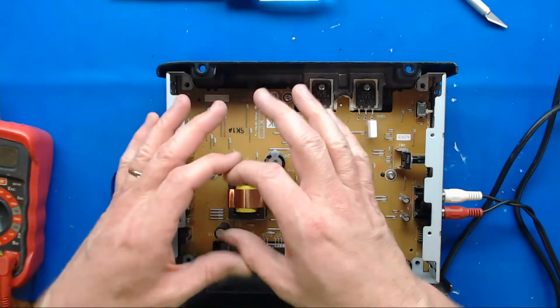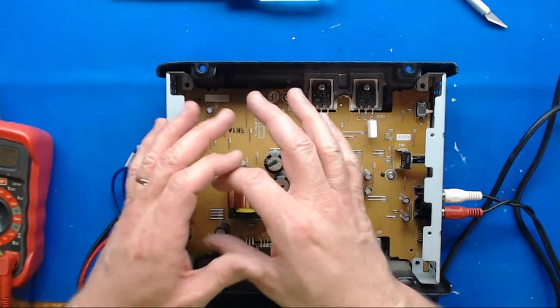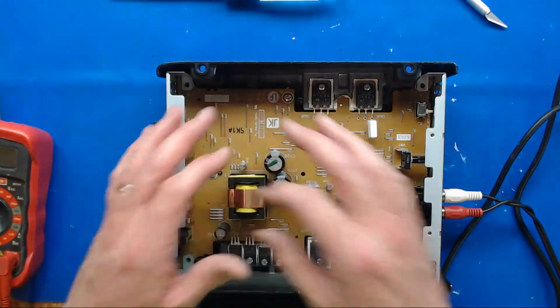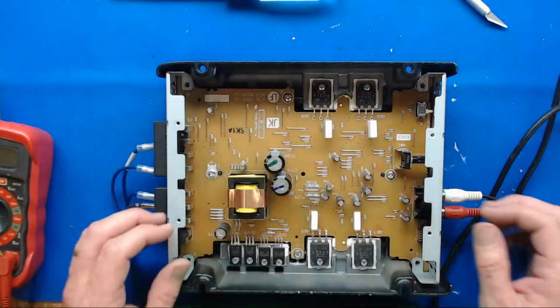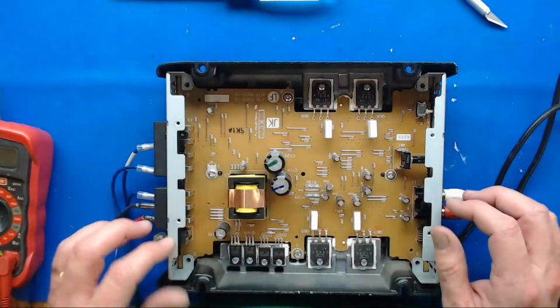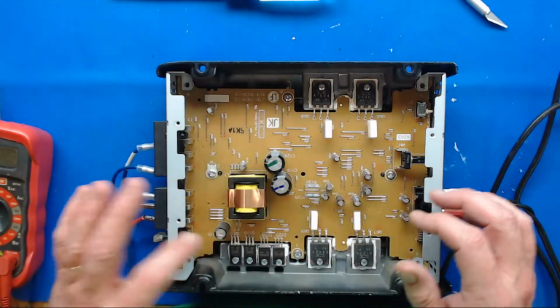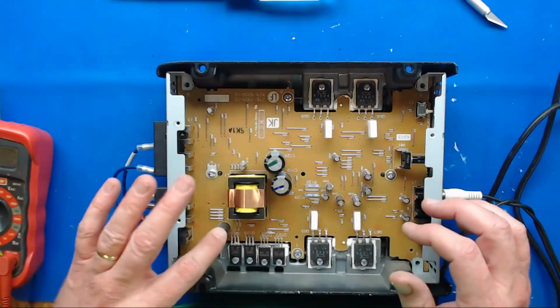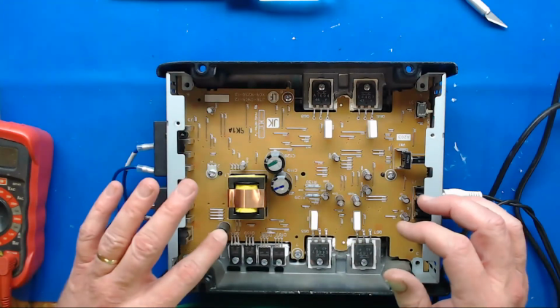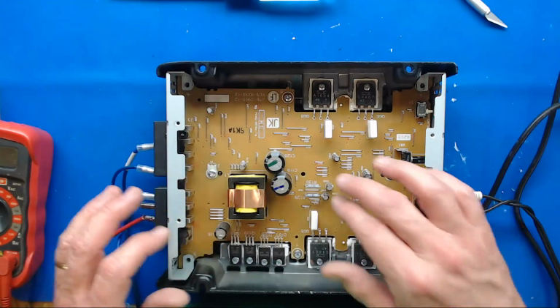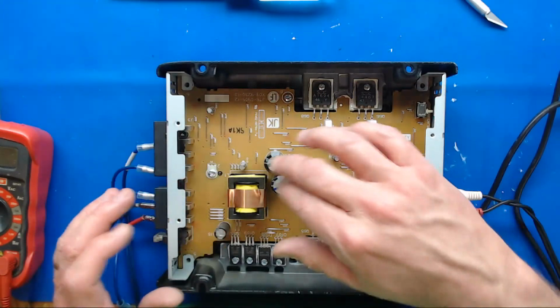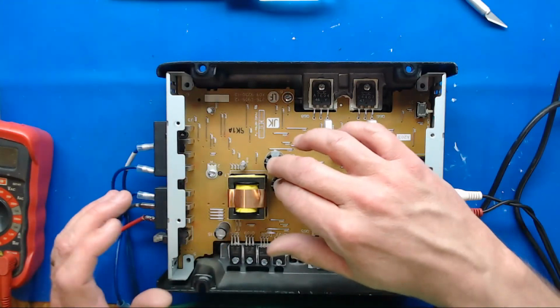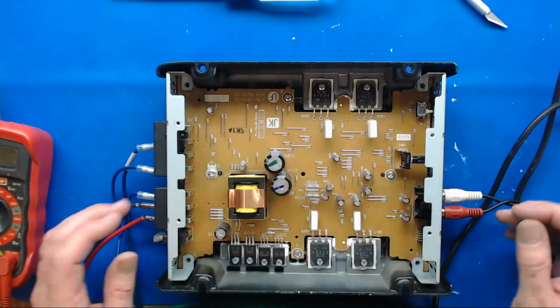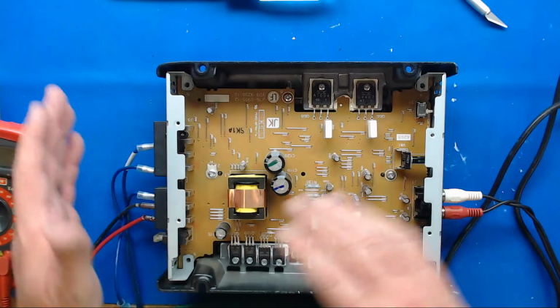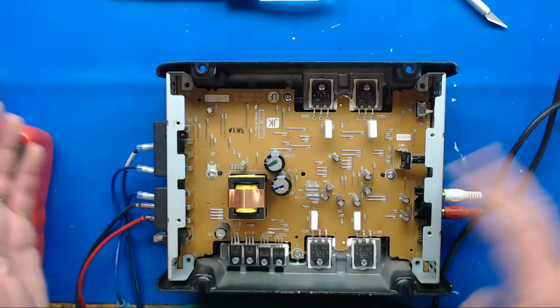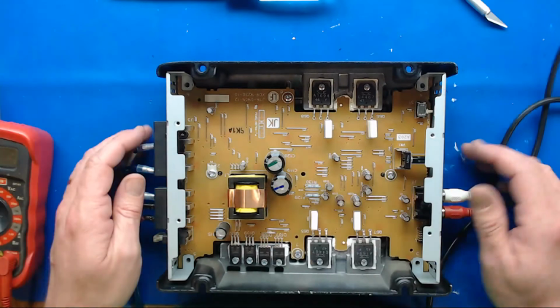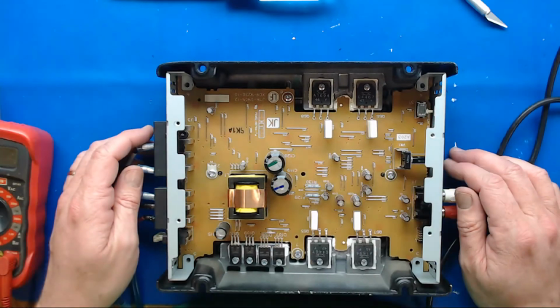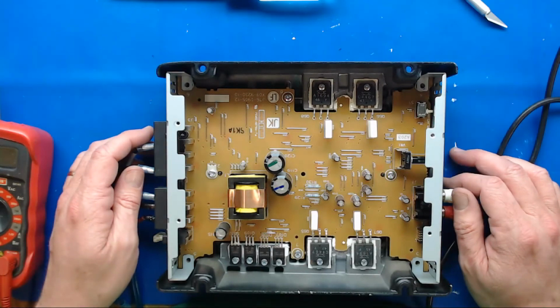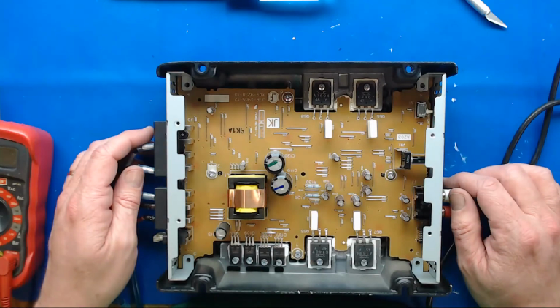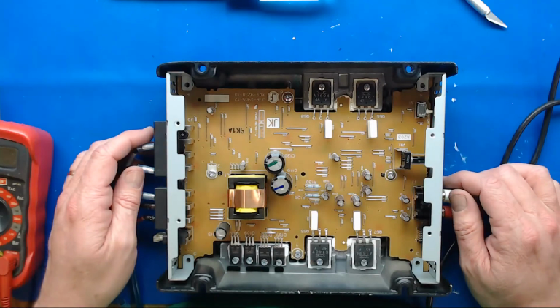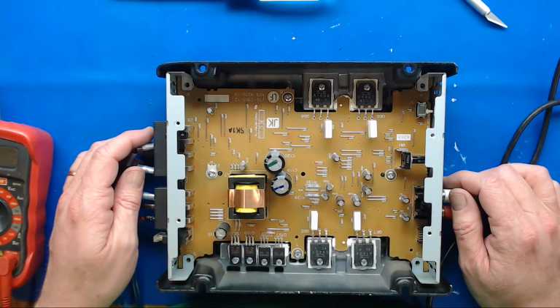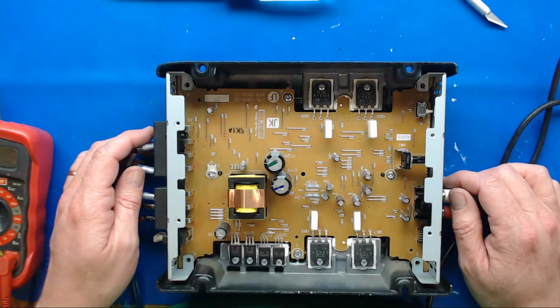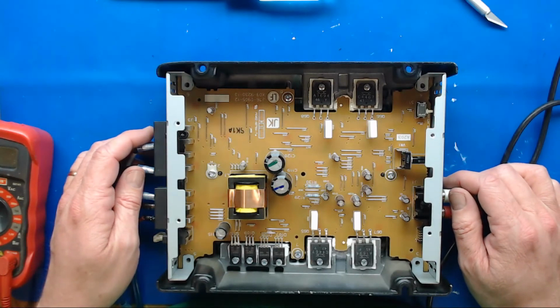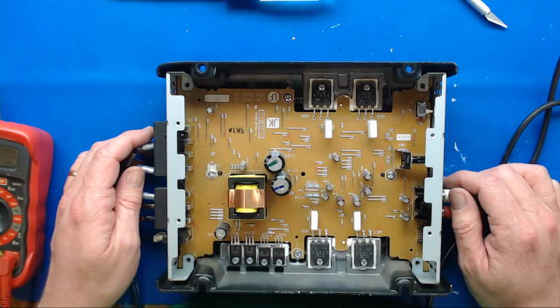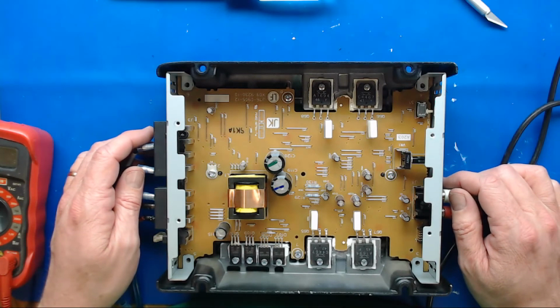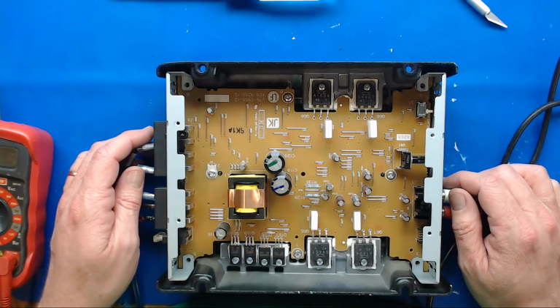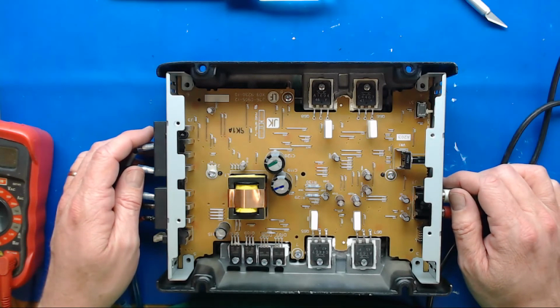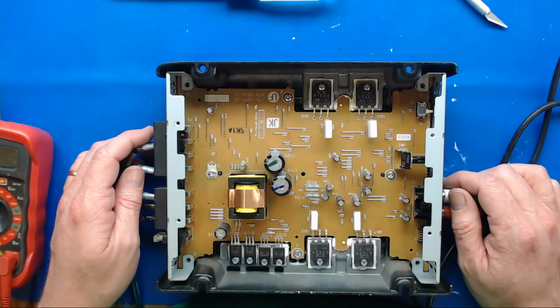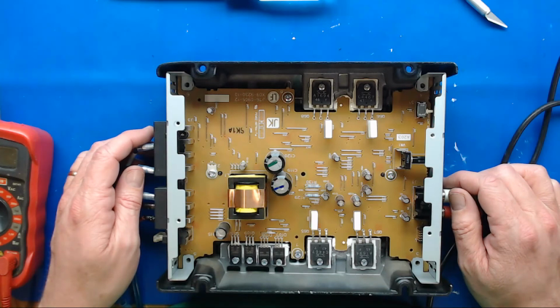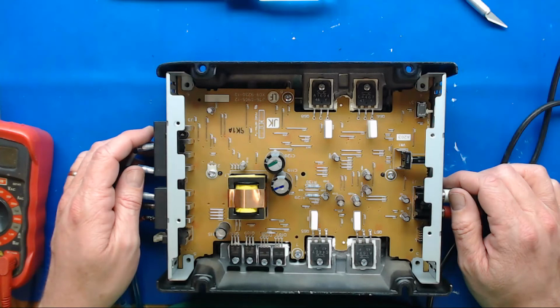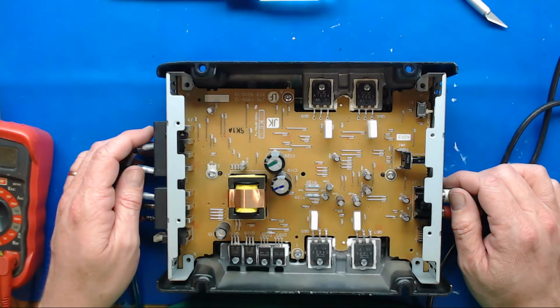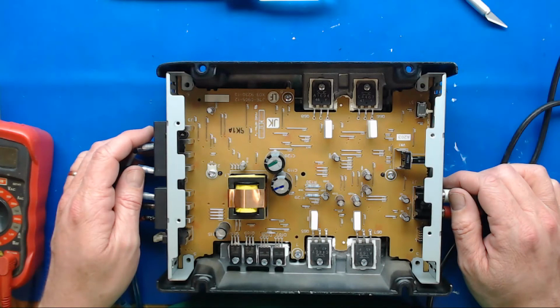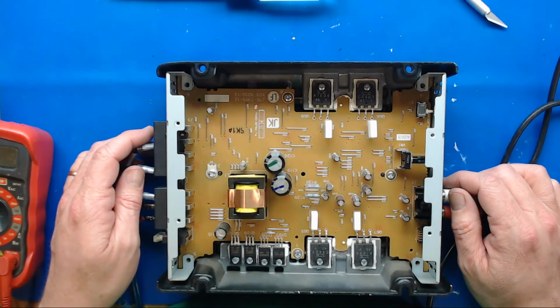You figure out which is your output, your rail caps and stuff, and I'll try to go over that on all these videos to let people do a little better job of troubleshooting their amplifier.